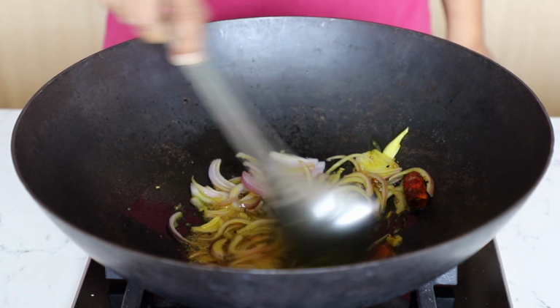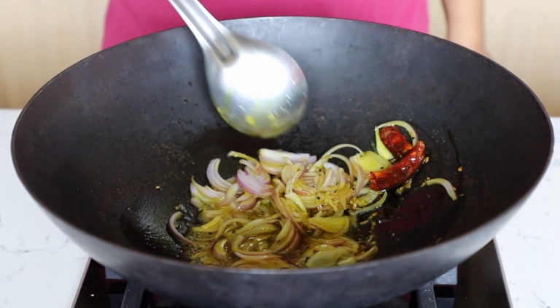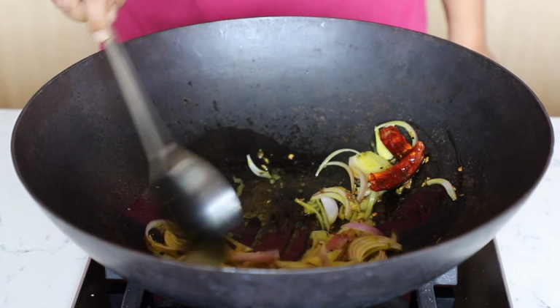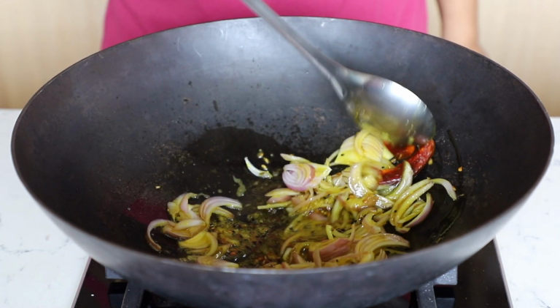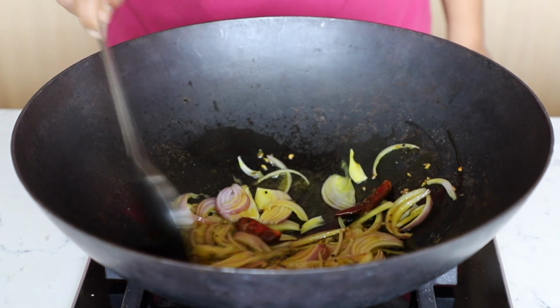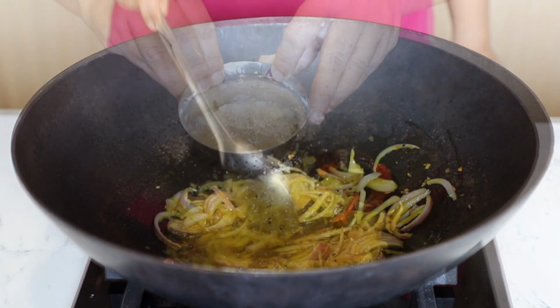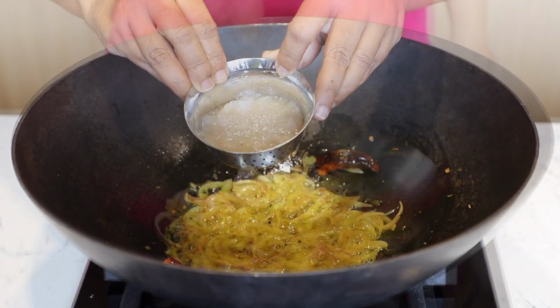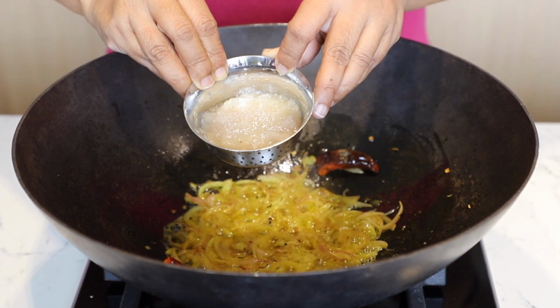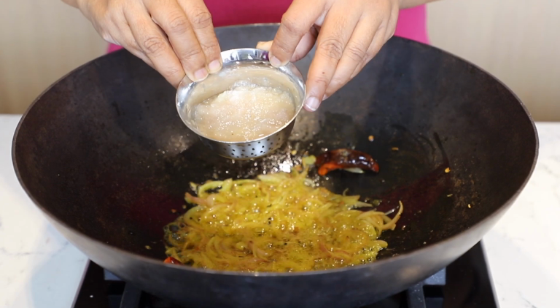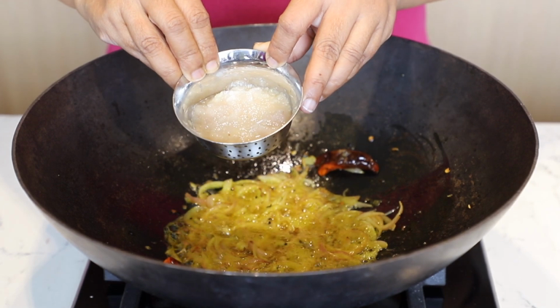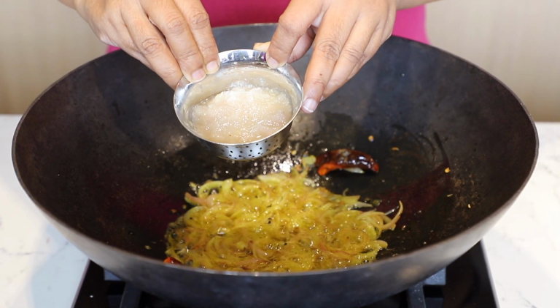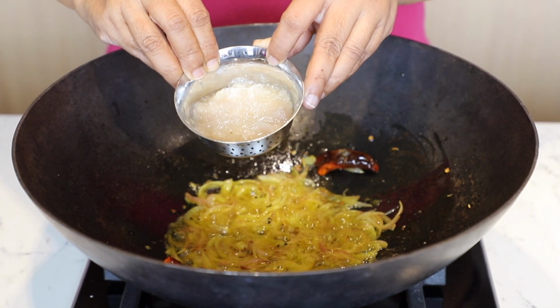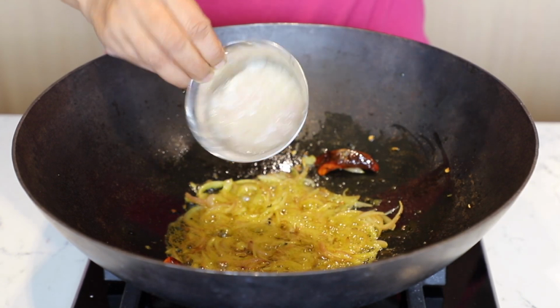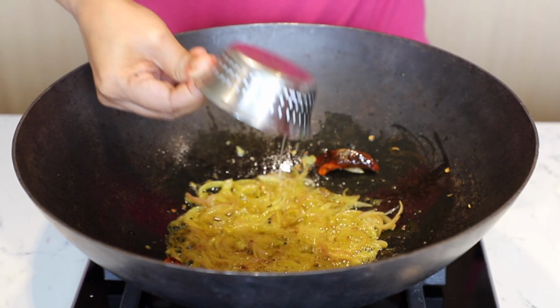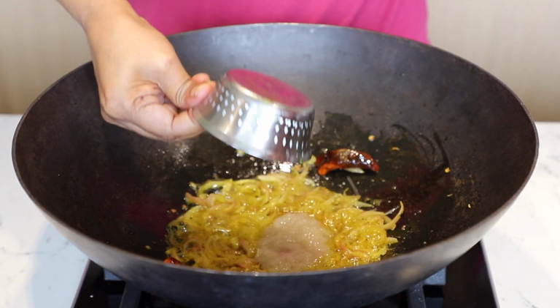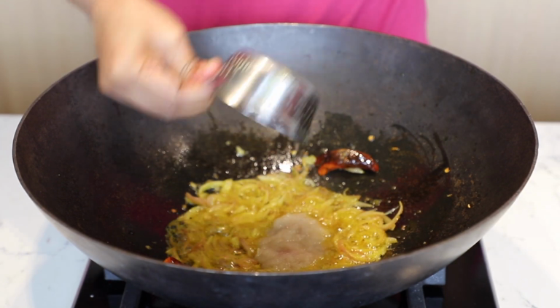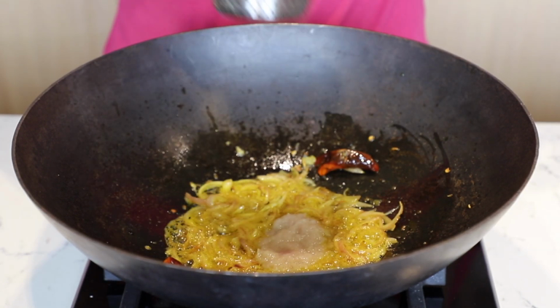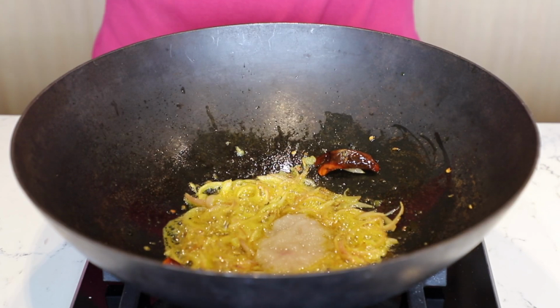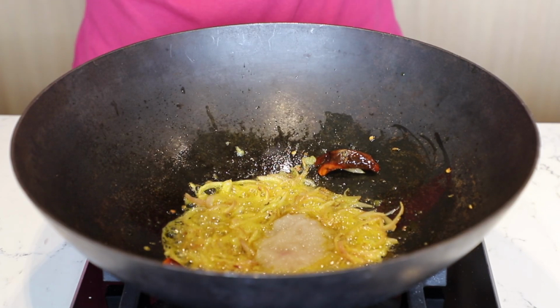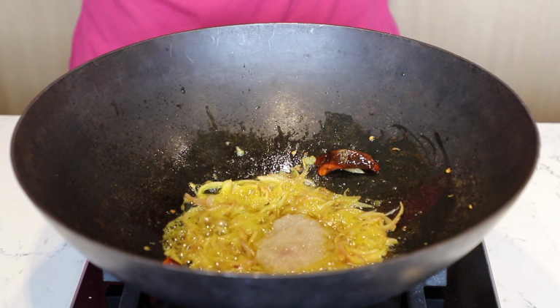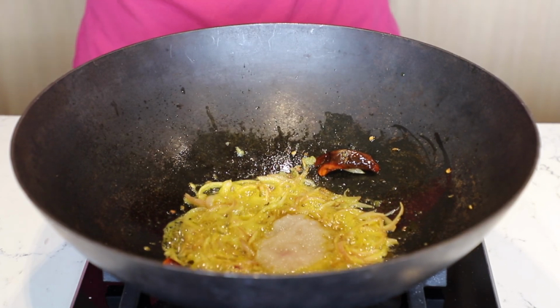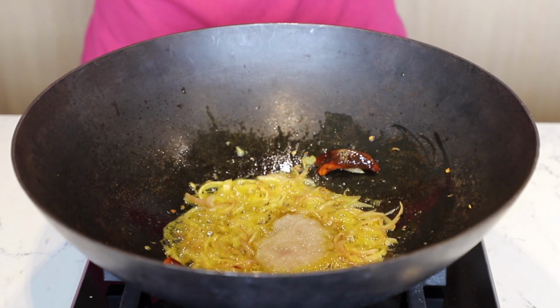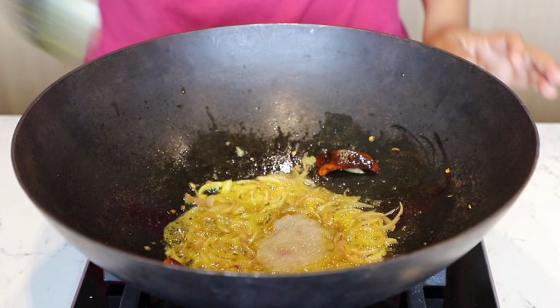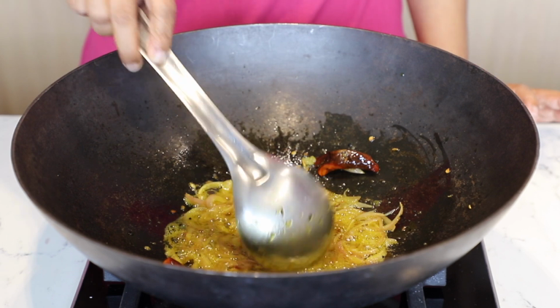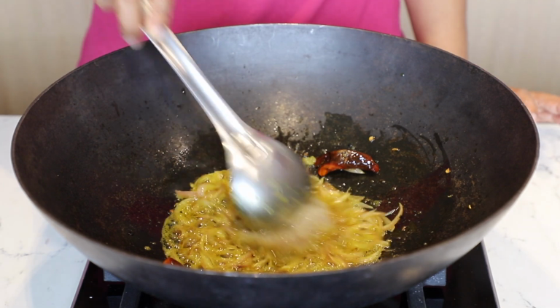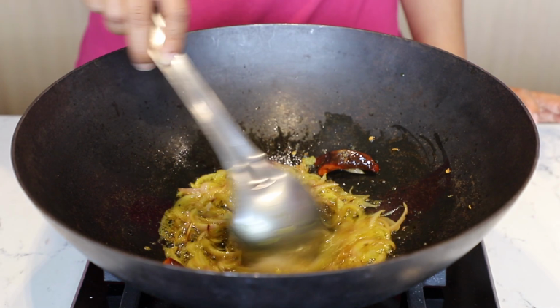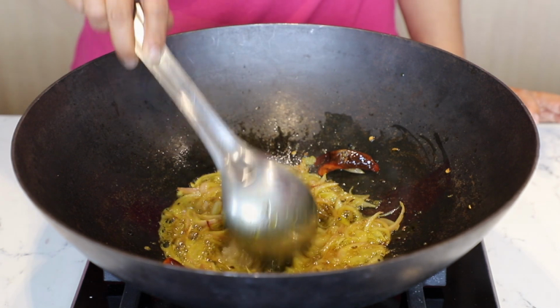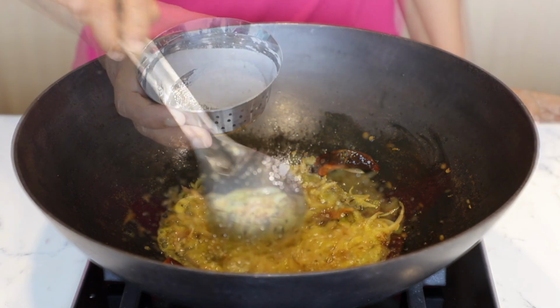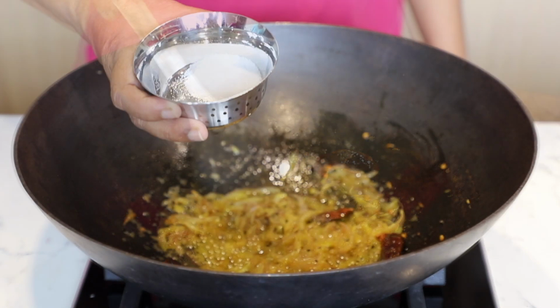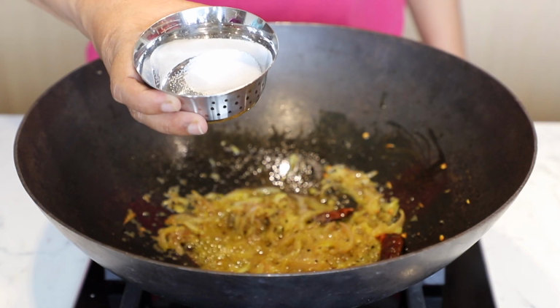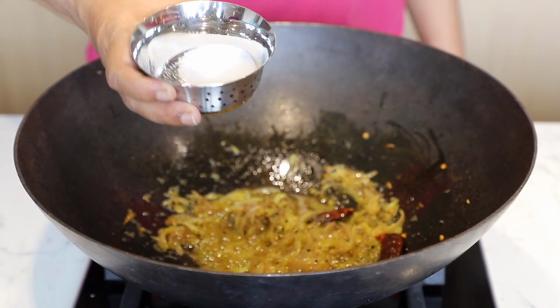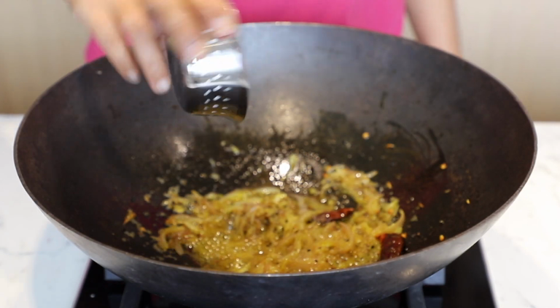Add an onion paste made from 1 small onion, mix and cook it well. Add salt to taste and mix it.